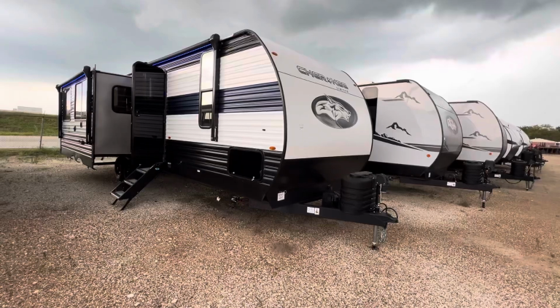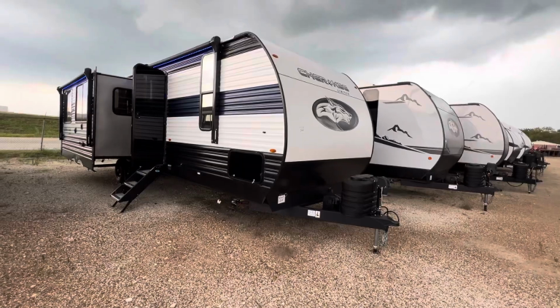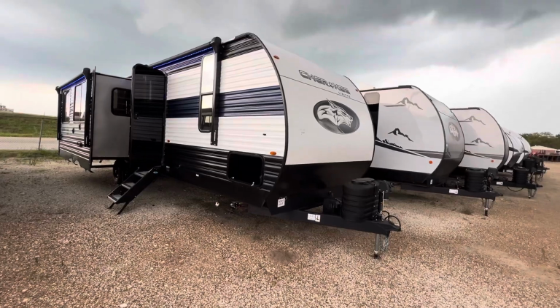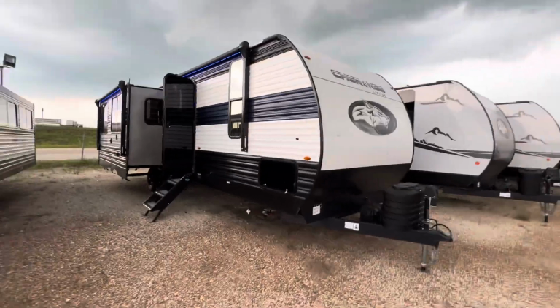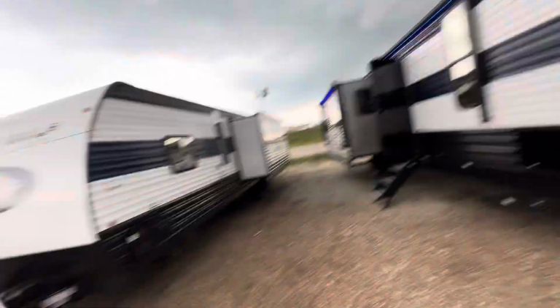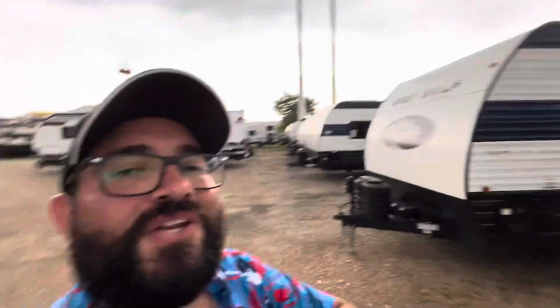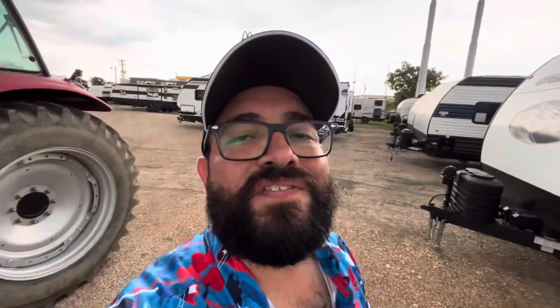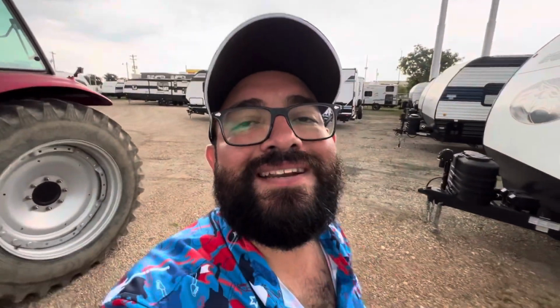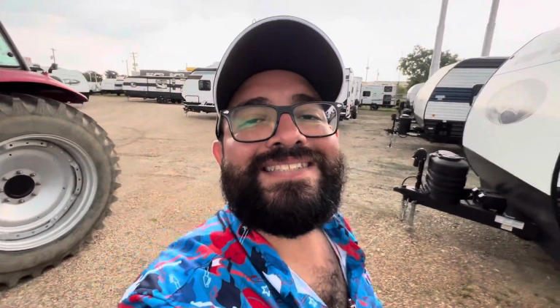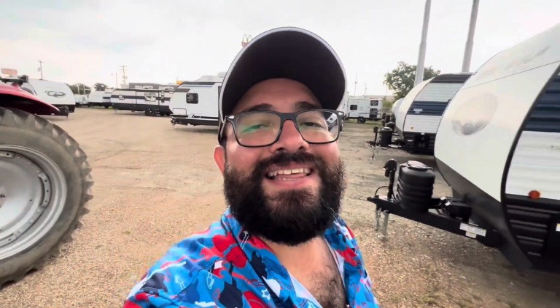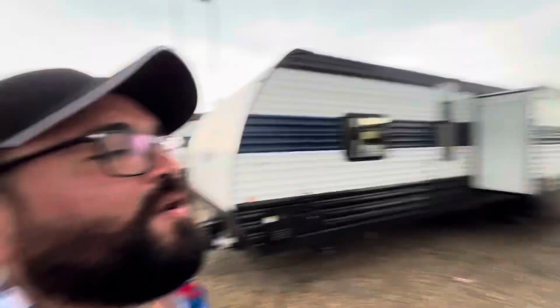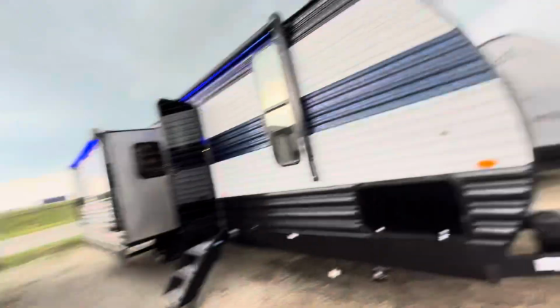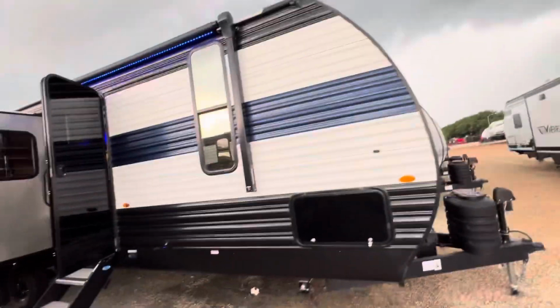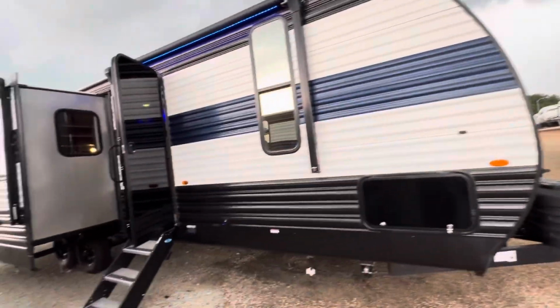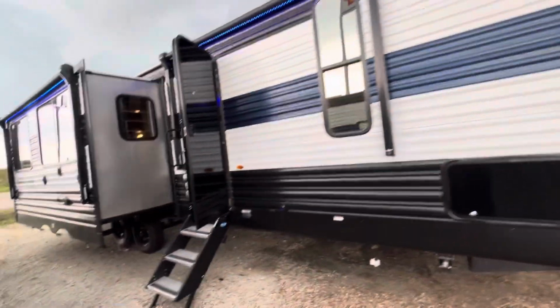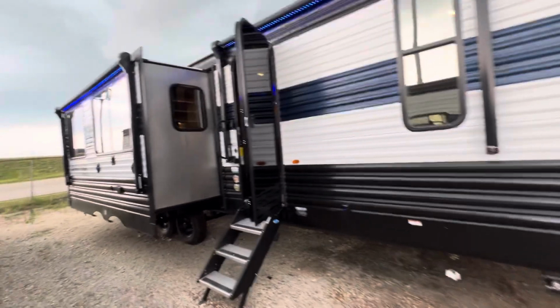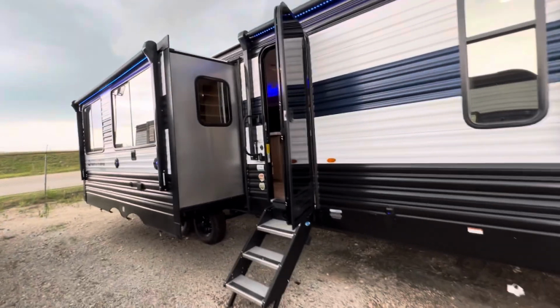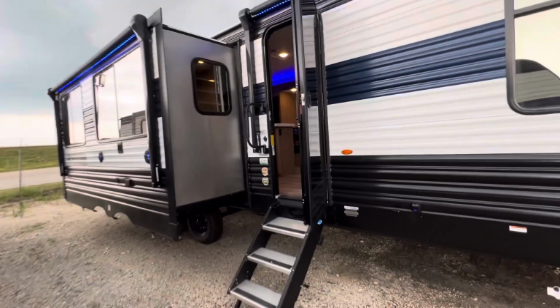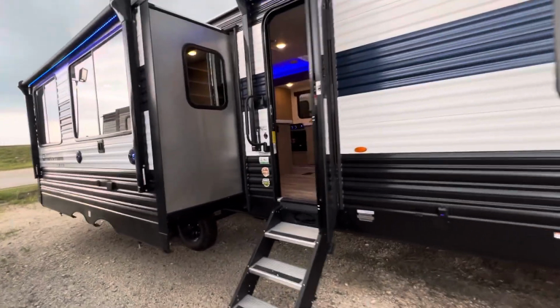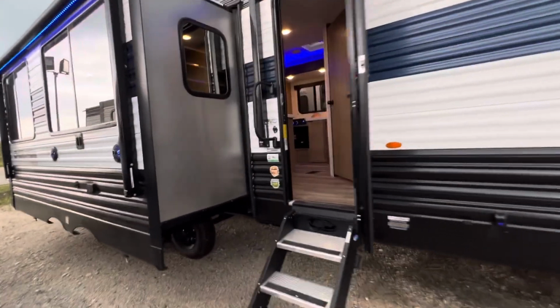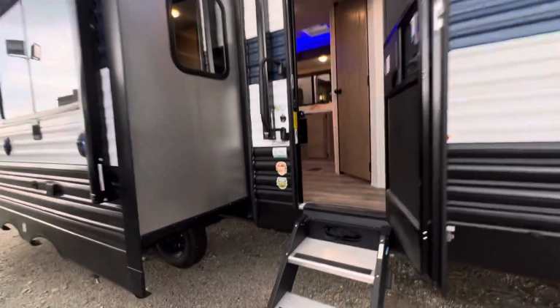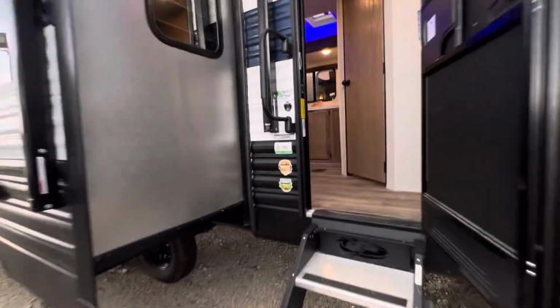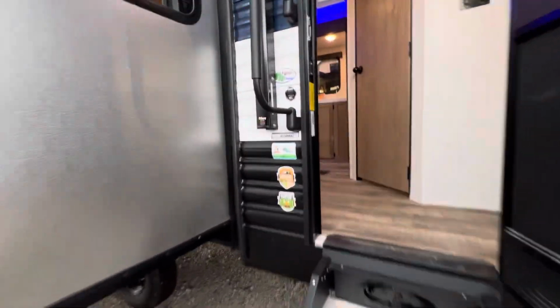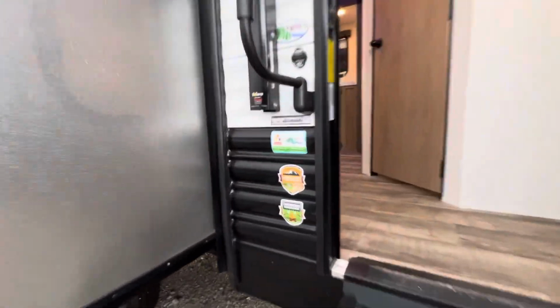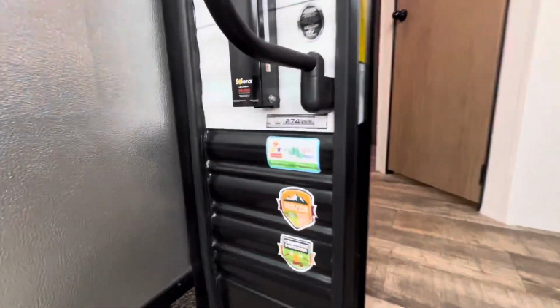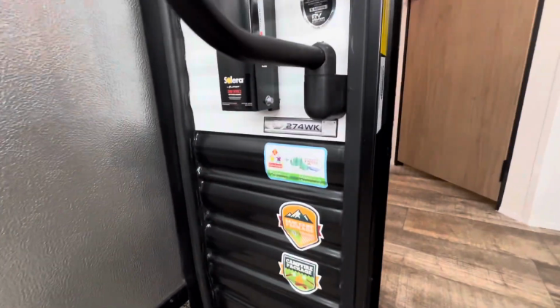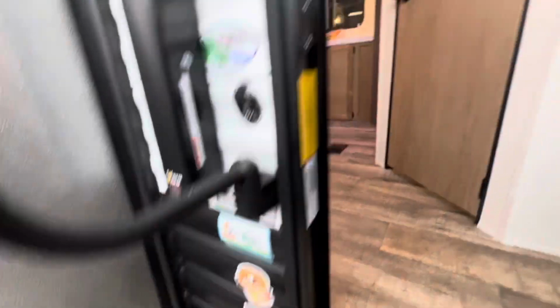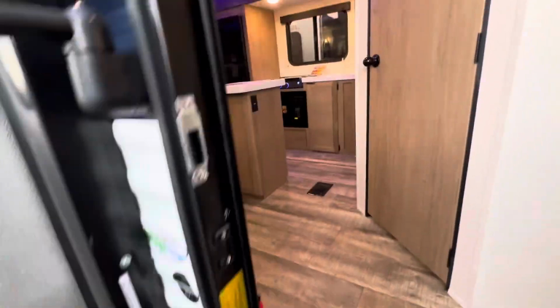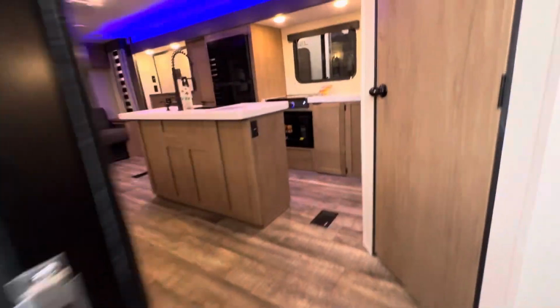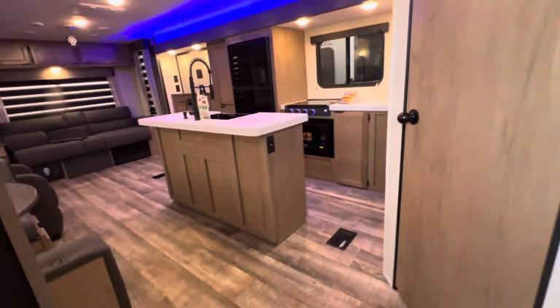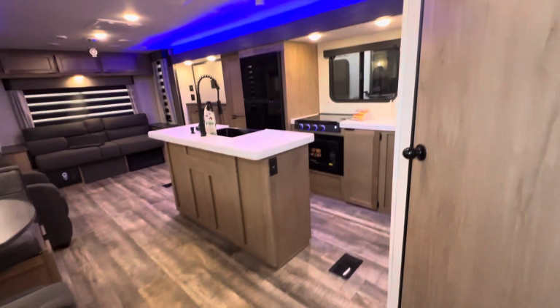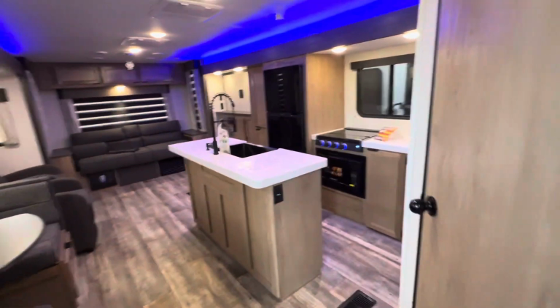Hello Diane, Nico from Cliff Jones RV here in Sealy. Want to make a quick video for you before it starts raining on this awesome 274WK. I really think this would be the best fit for you.